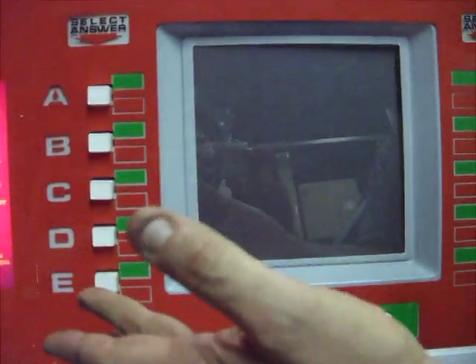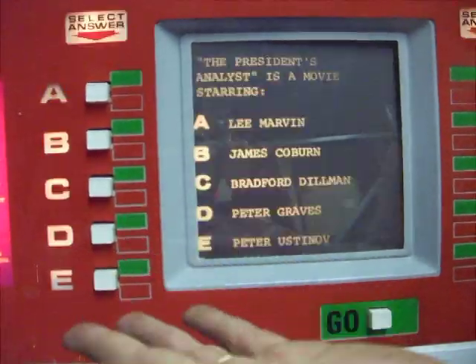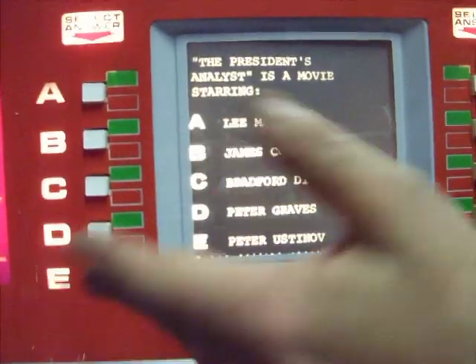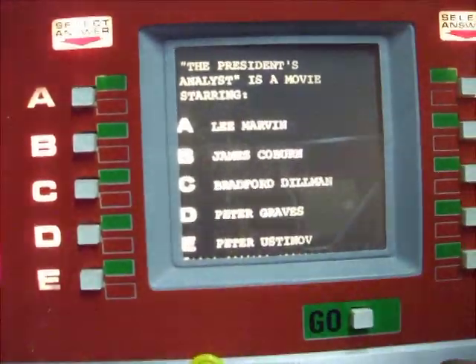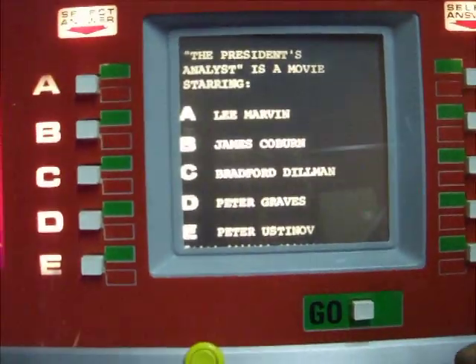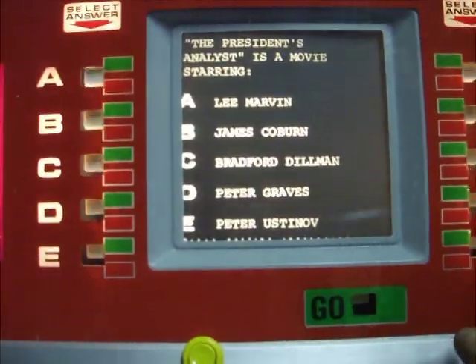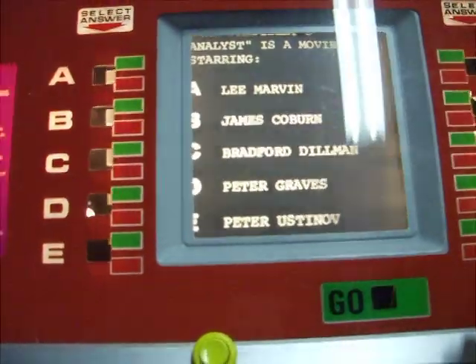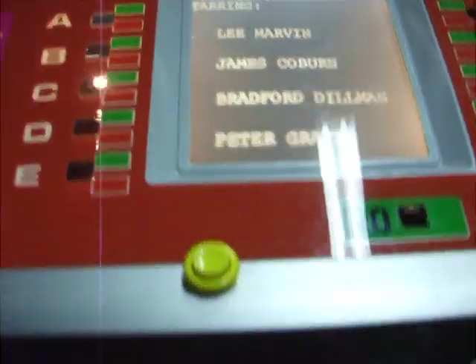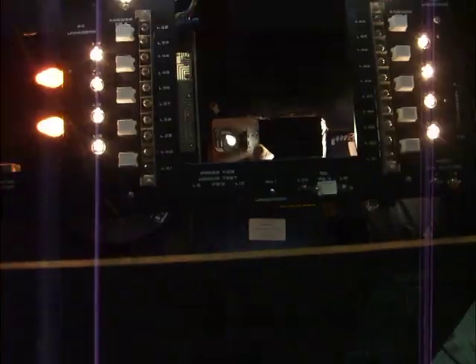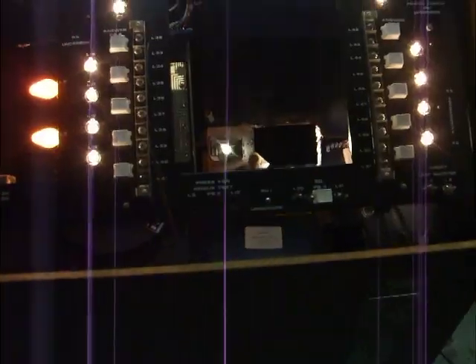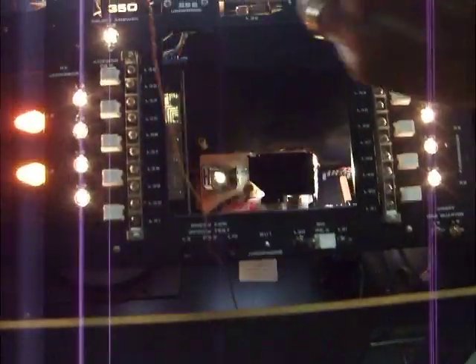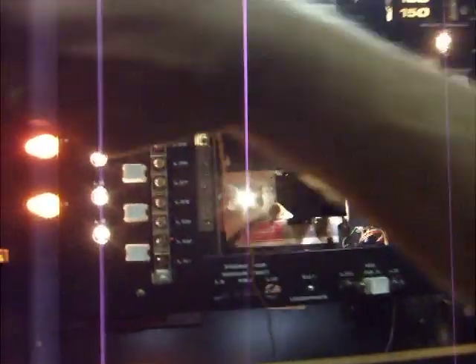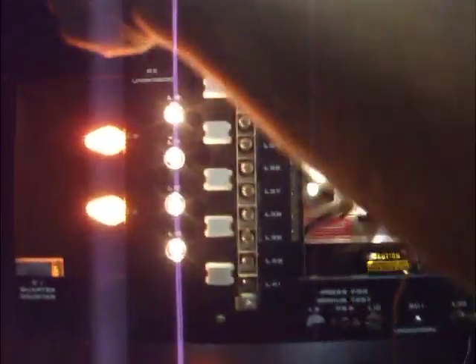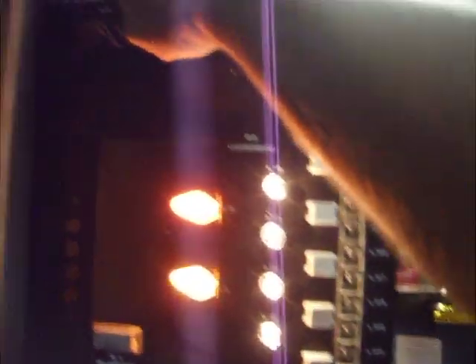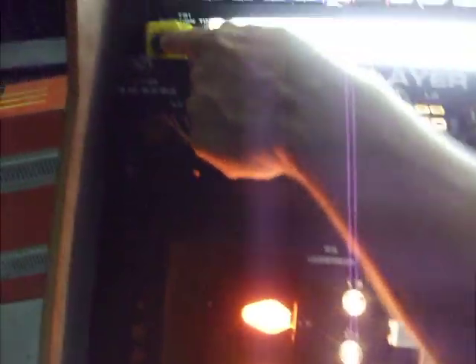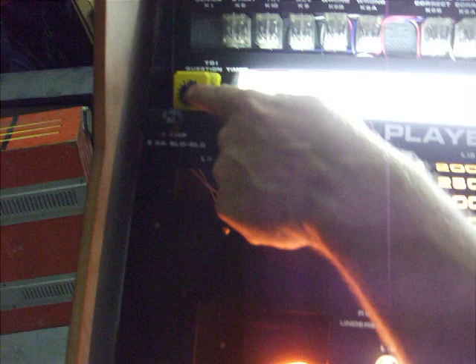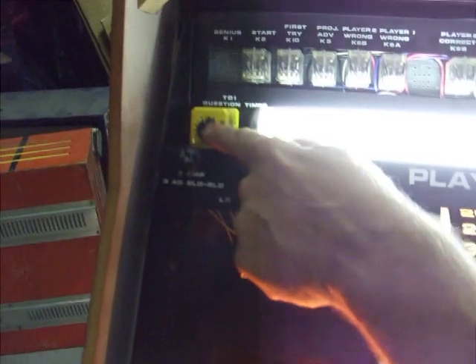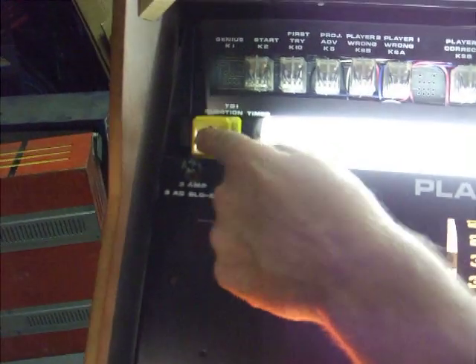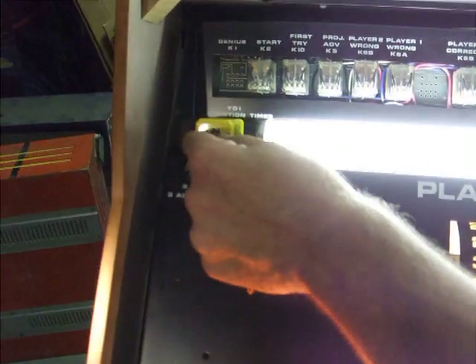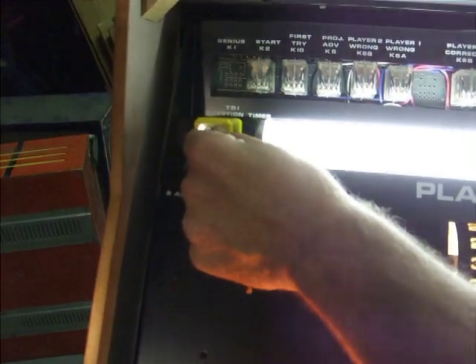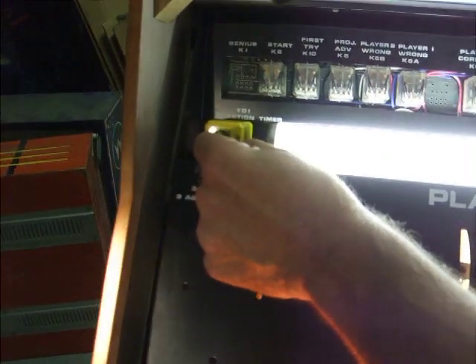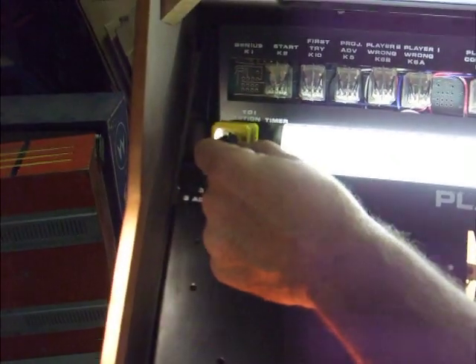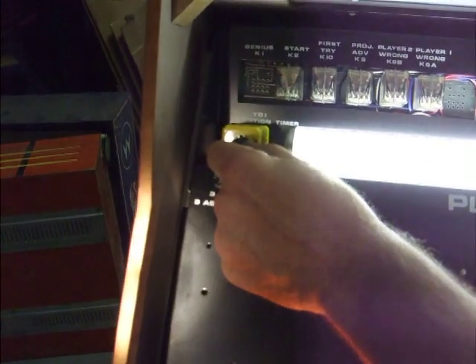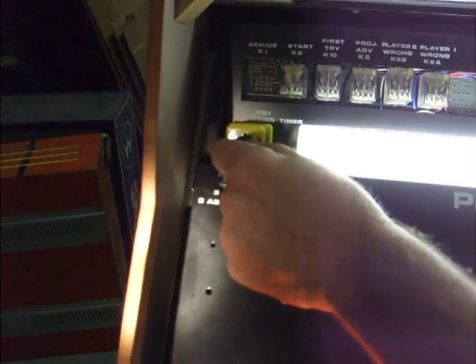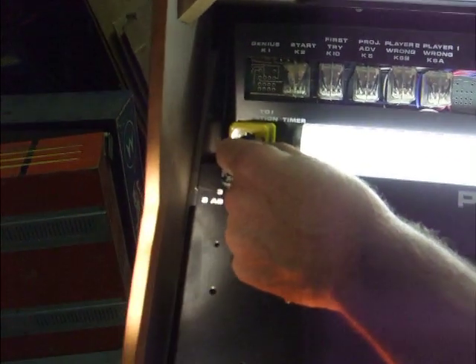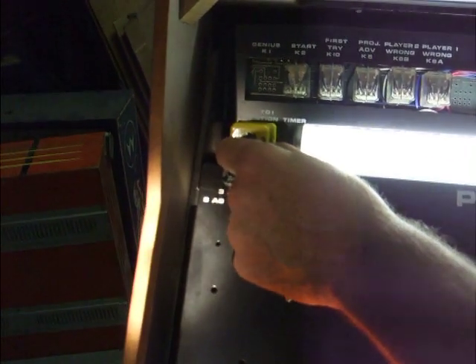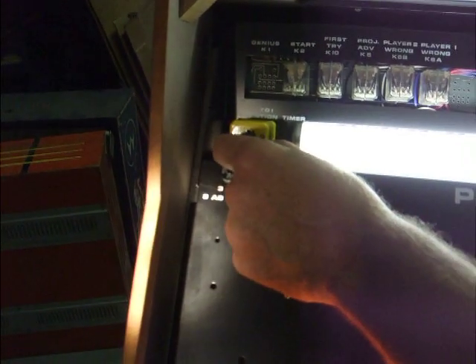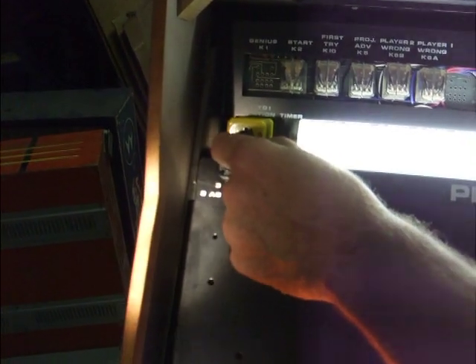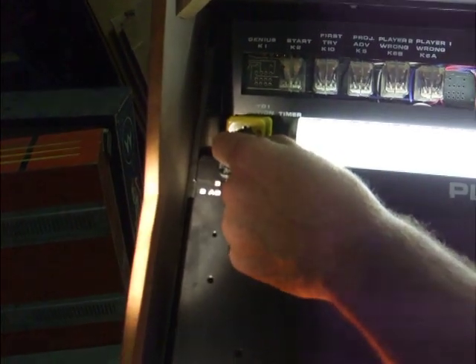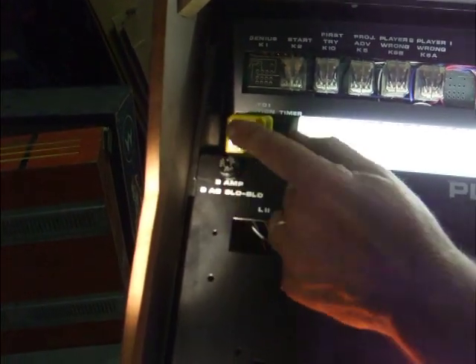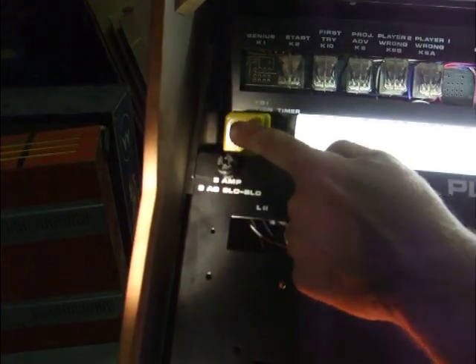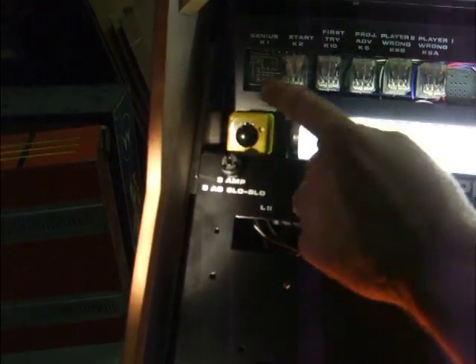Too late — there's a timer. I want to show you that. There's a timer adjustment right here where you can adjust how long before the game moves on to the next question.